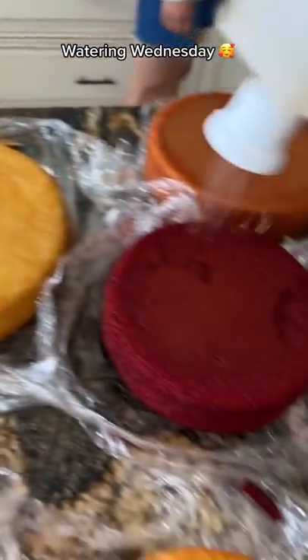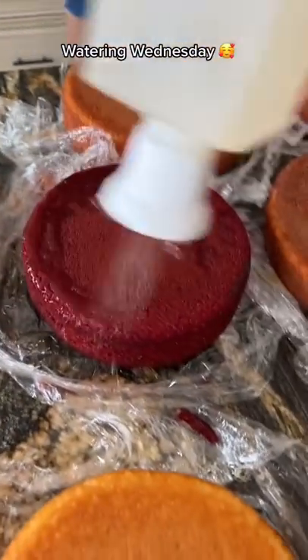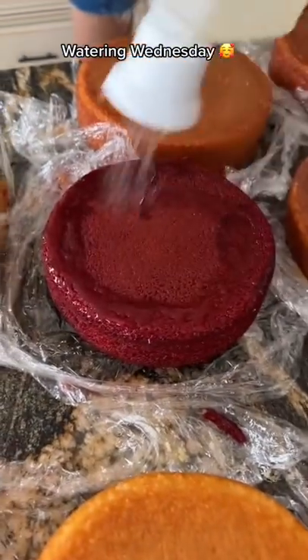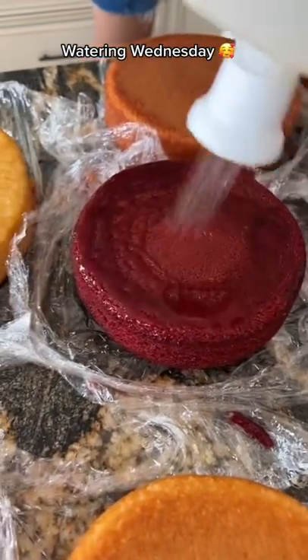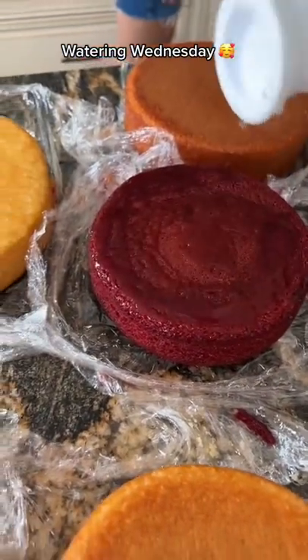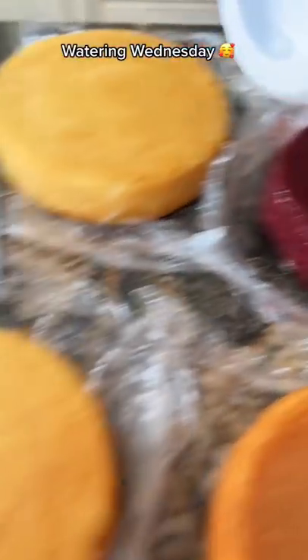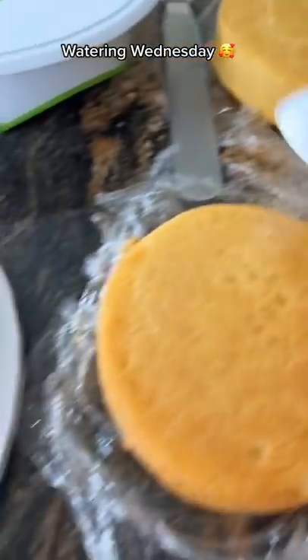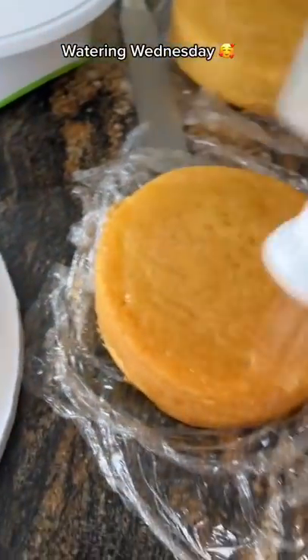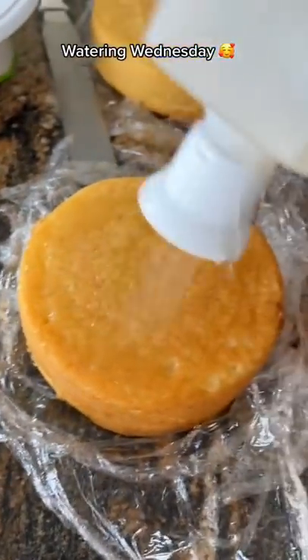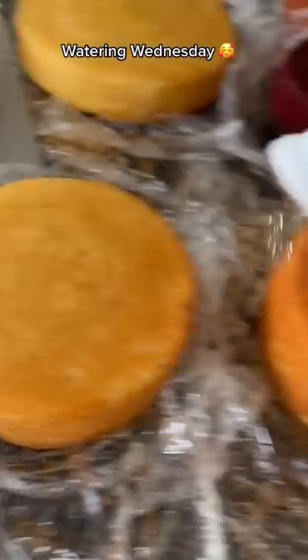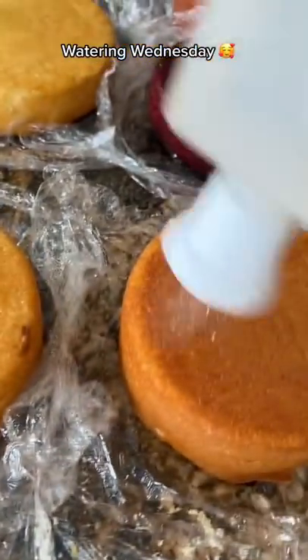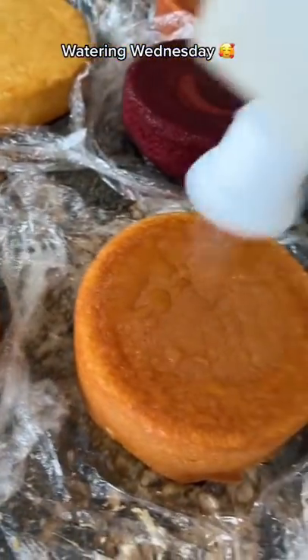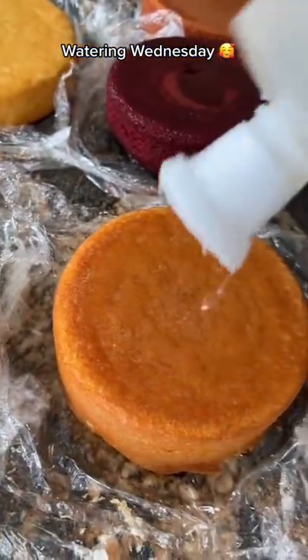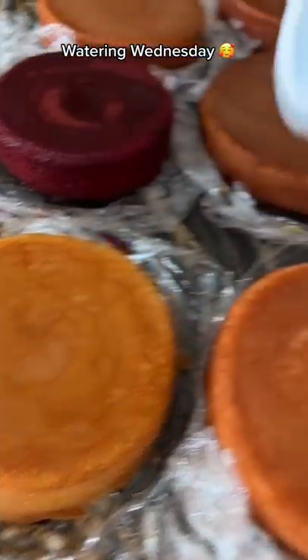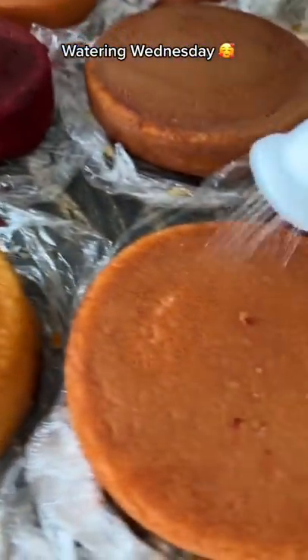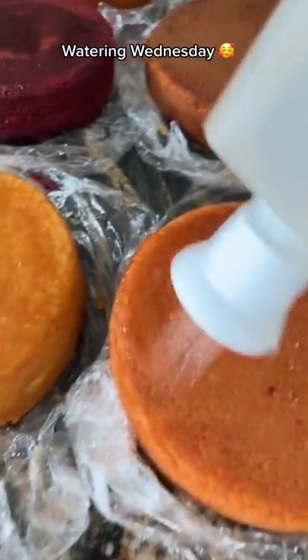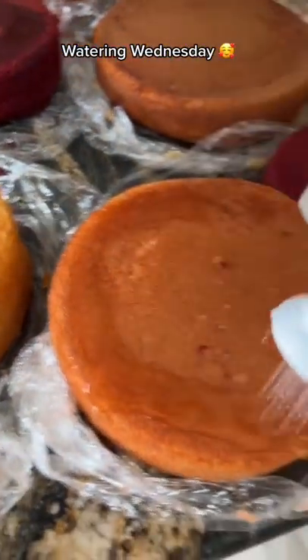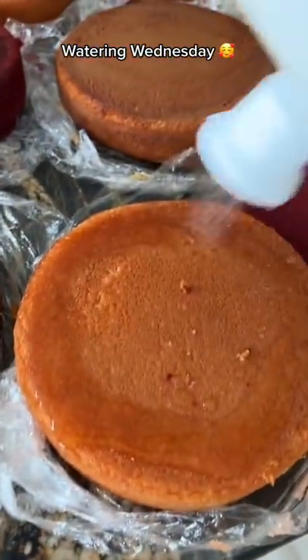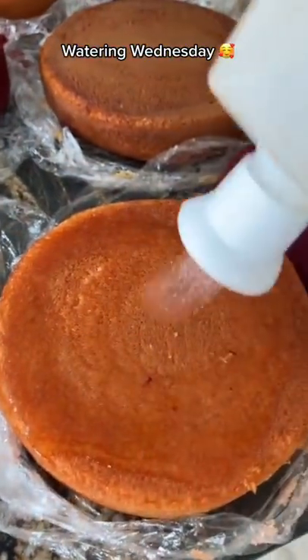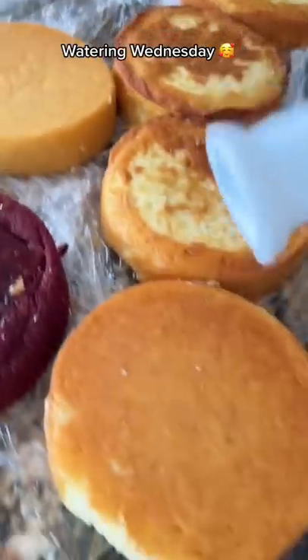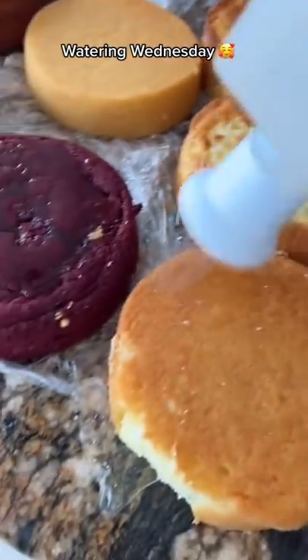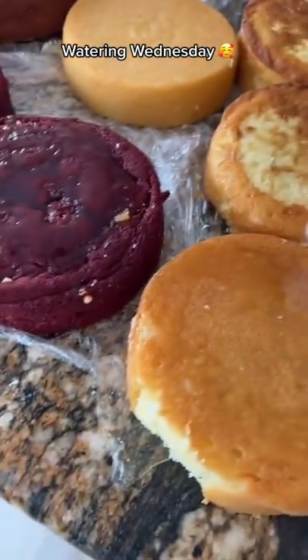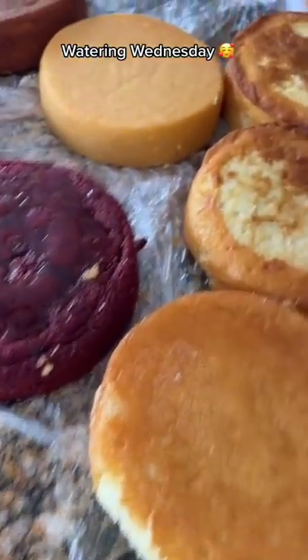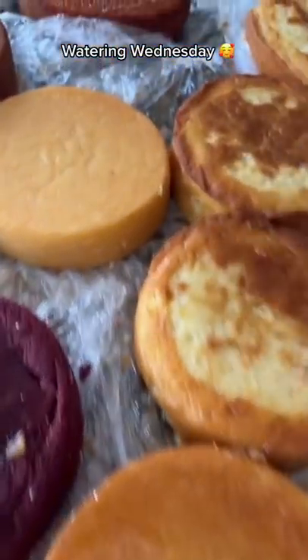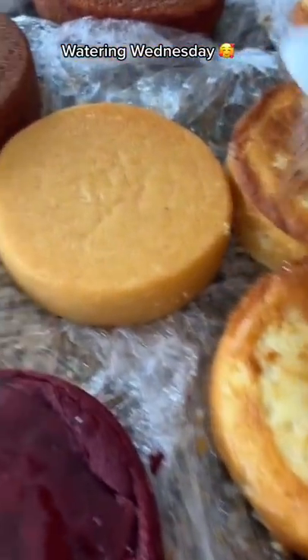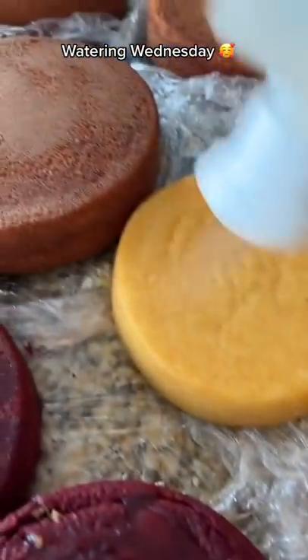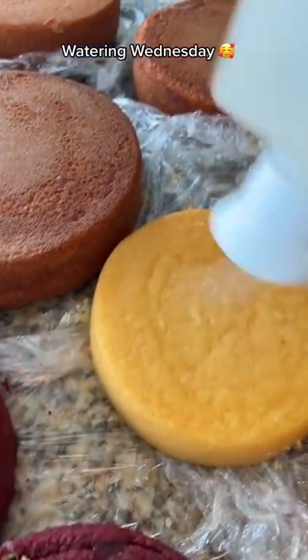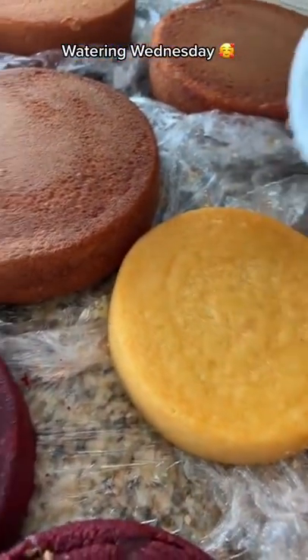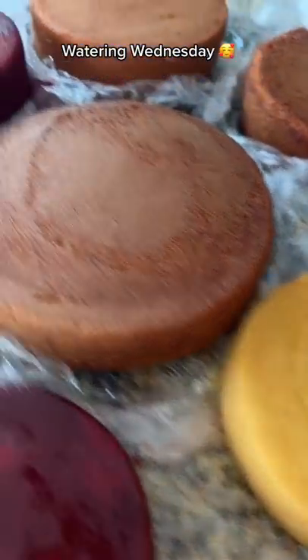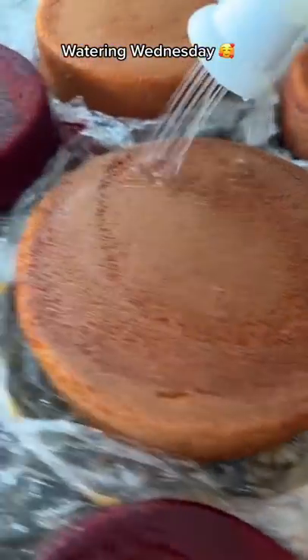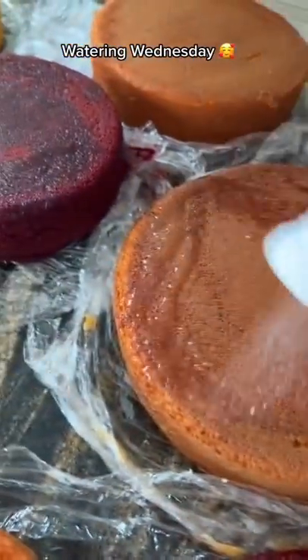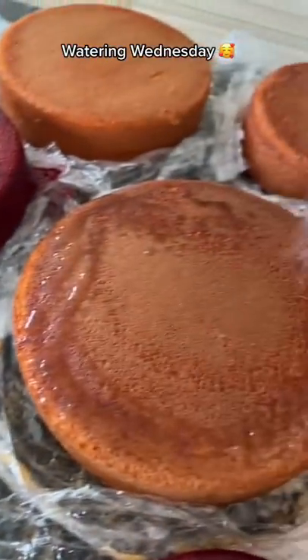And yes, I know some of you bakers out there say your cakes are so moist that you don't even need to use simple syrup, and that you're not really professional if you rely on that. That's fine. You can go ahead and take your regularly baked cakes and shove them up your peach.